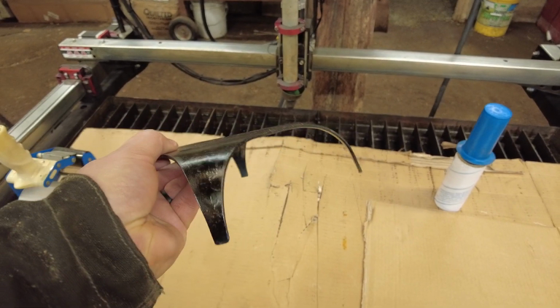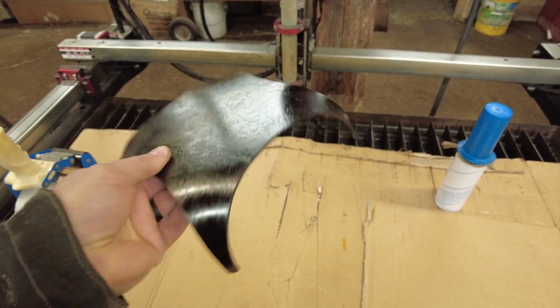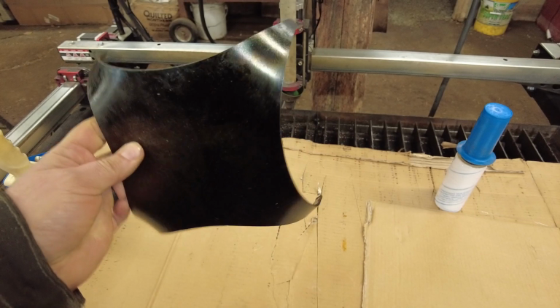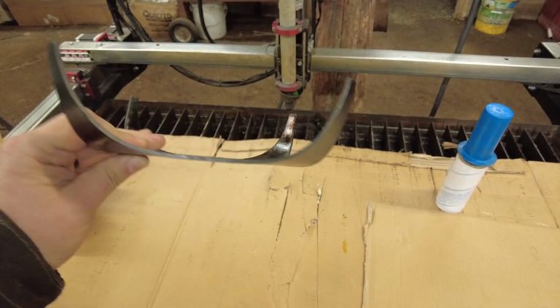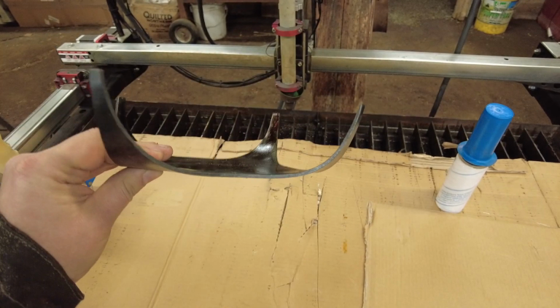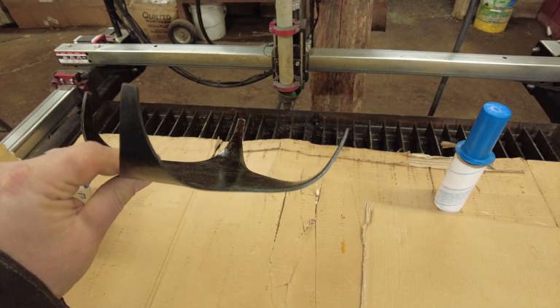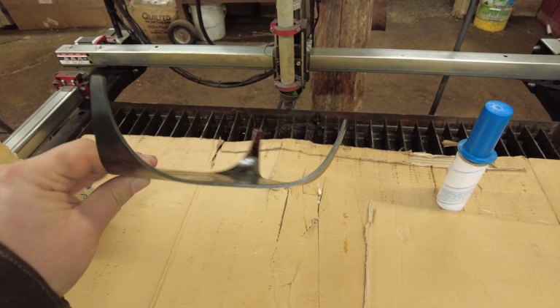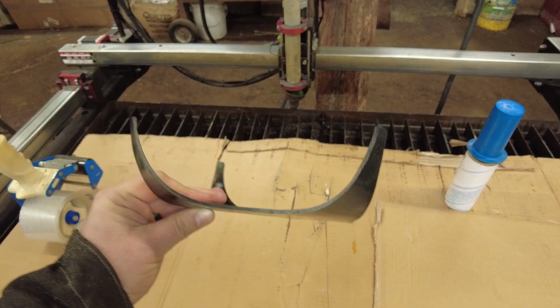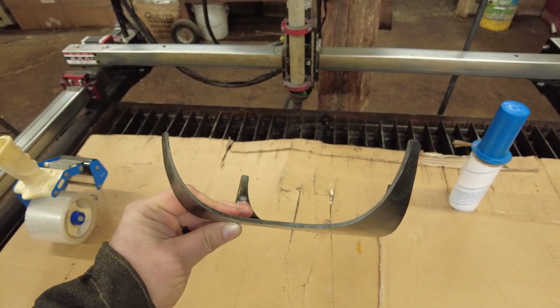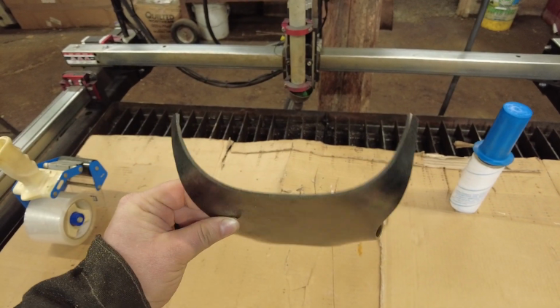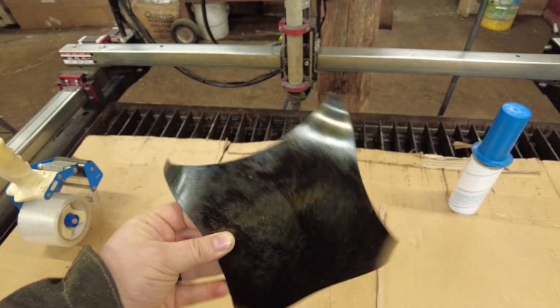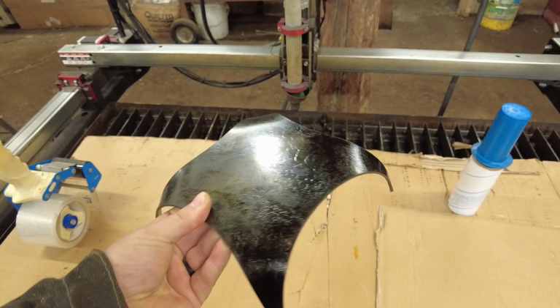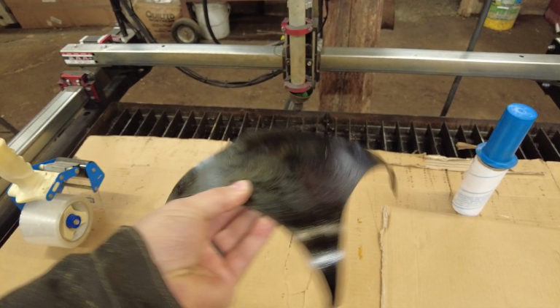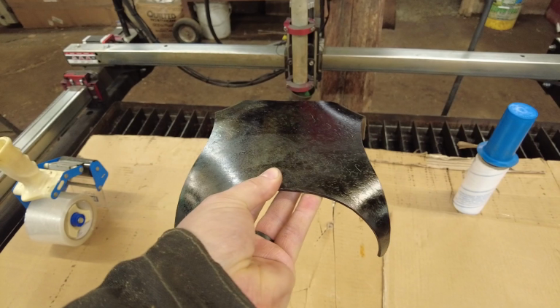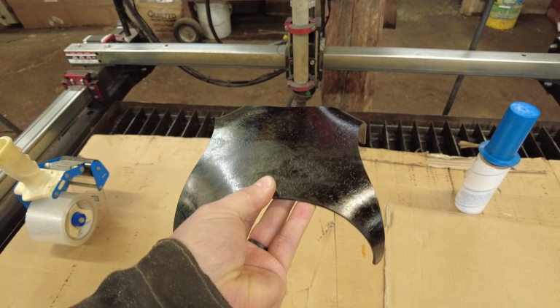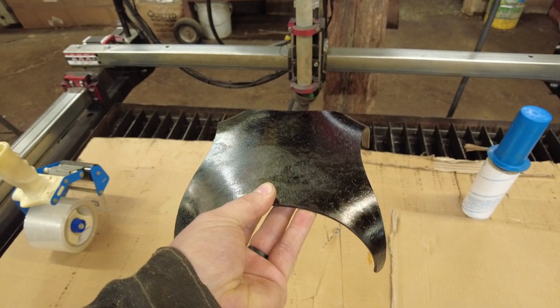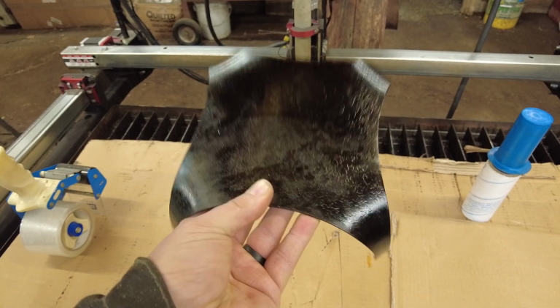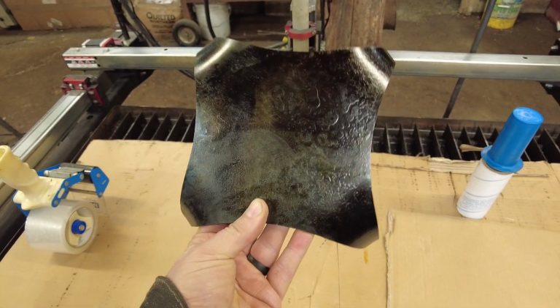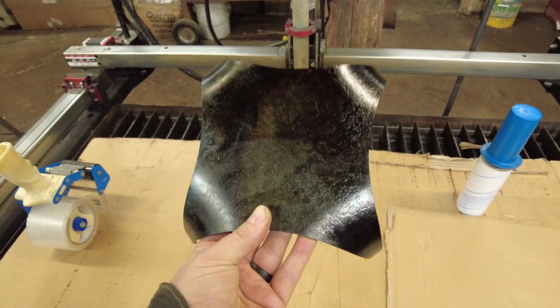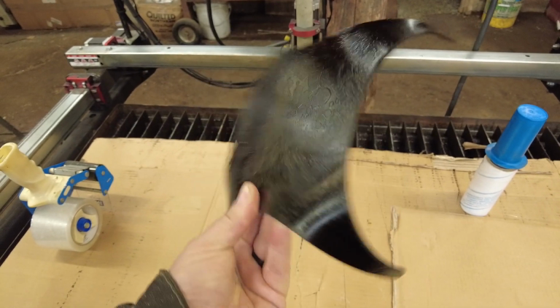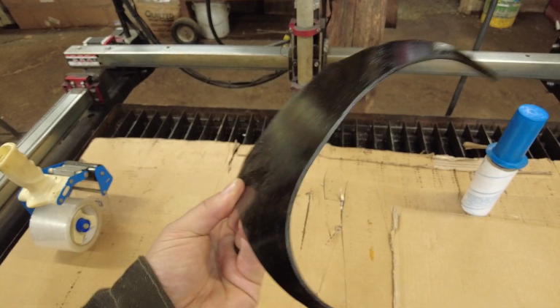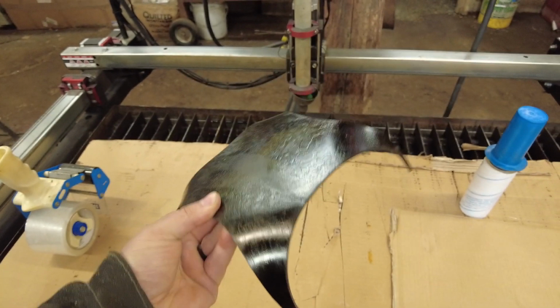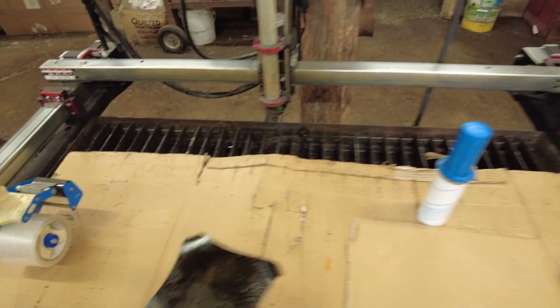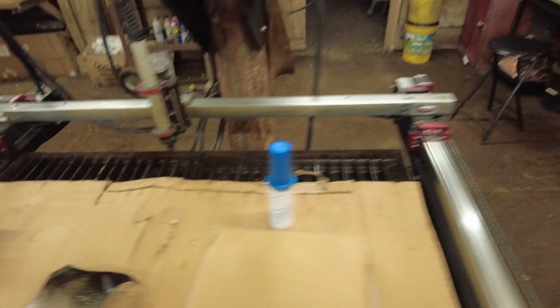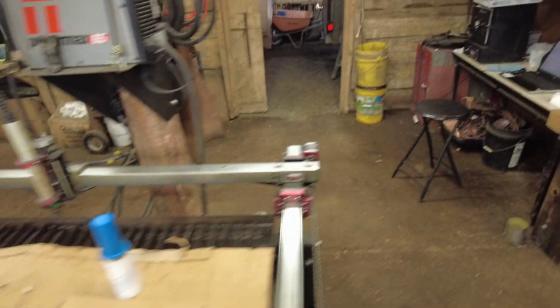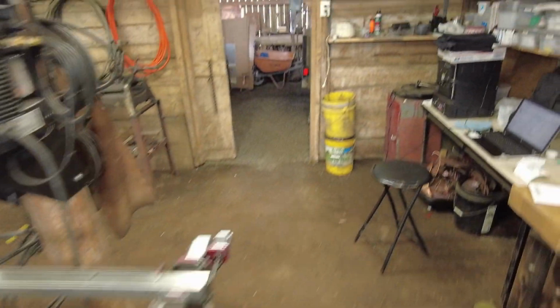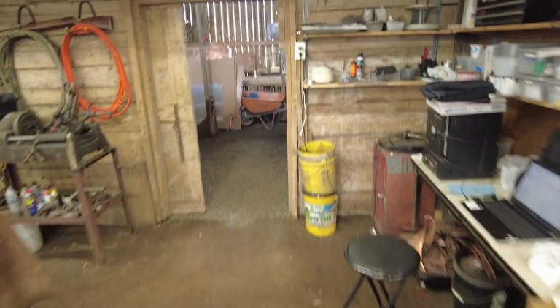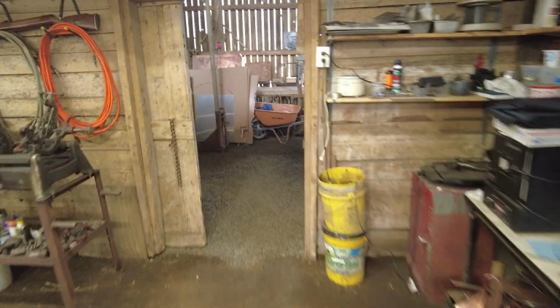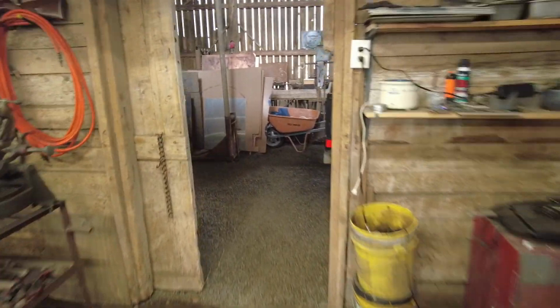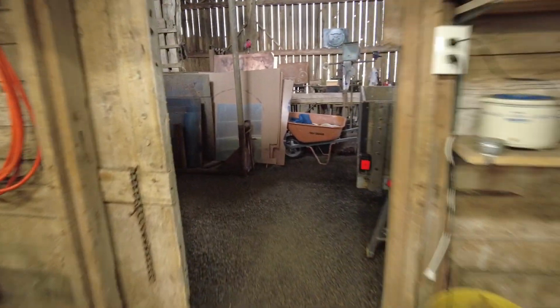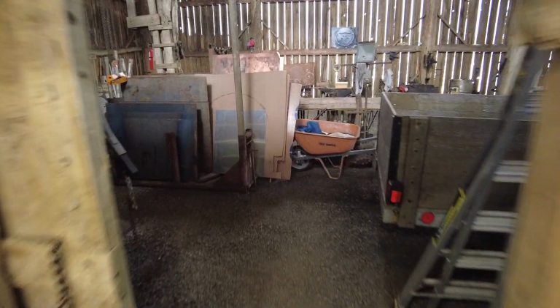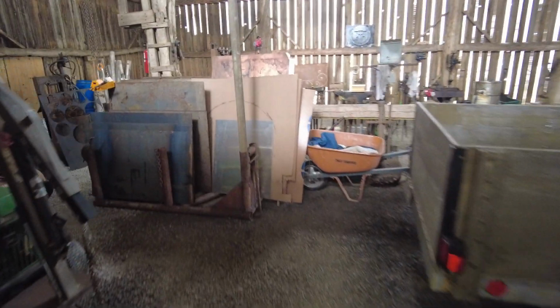If you look here, I've got these really nice even curvatures all the way across this piece. I'm going to take you out into the other side of the shop and show you what I did these on, so let's go ahead and walk out there real quick.